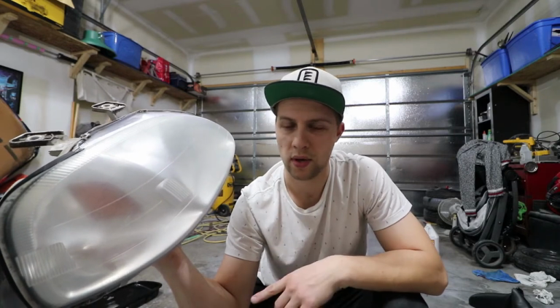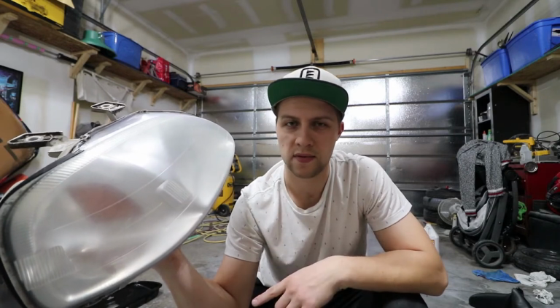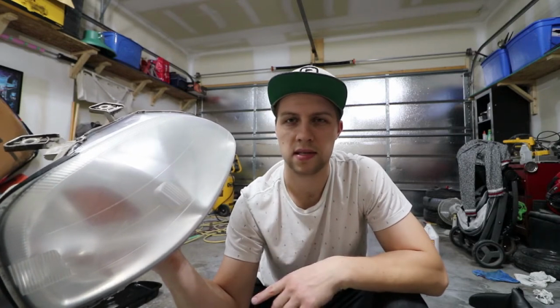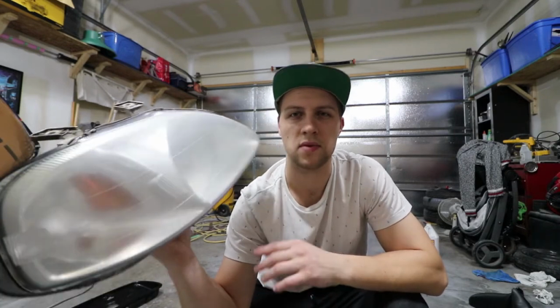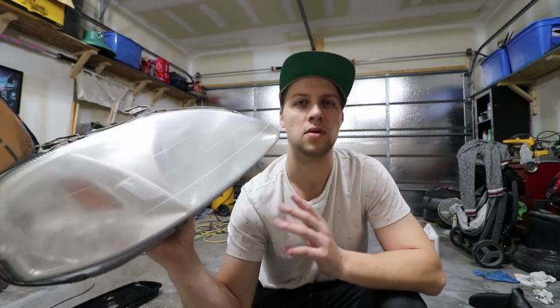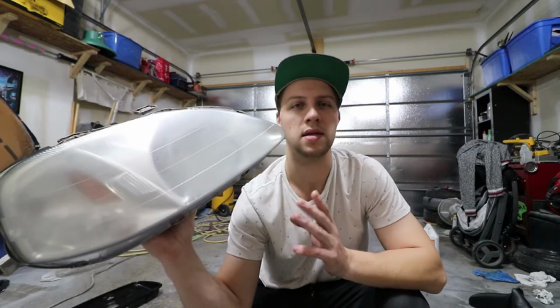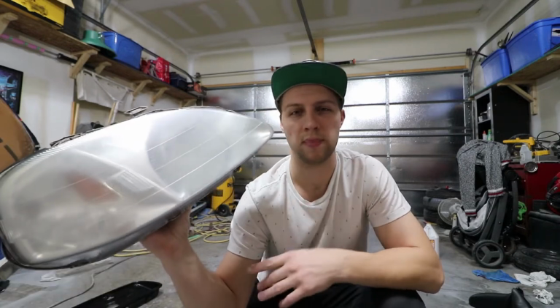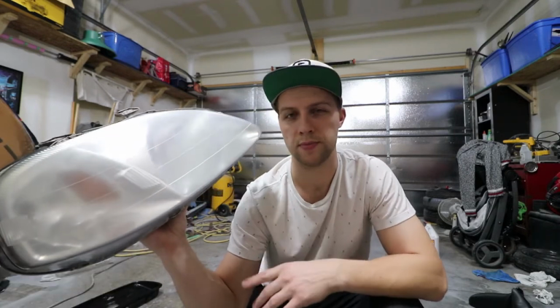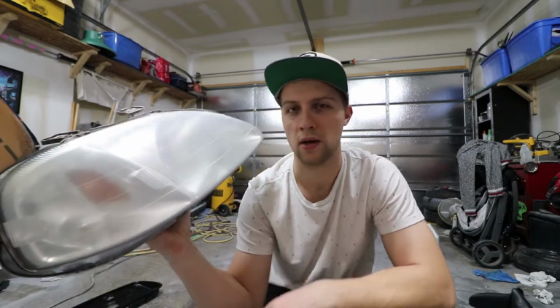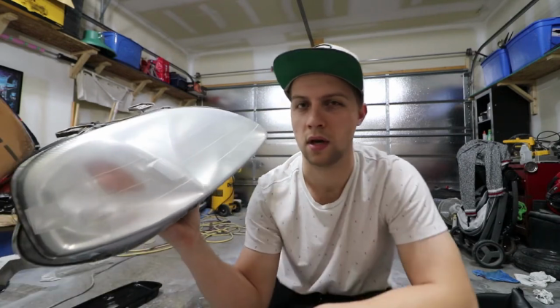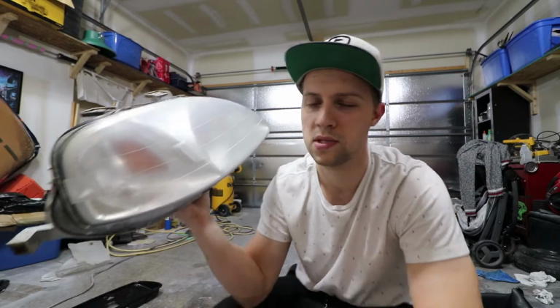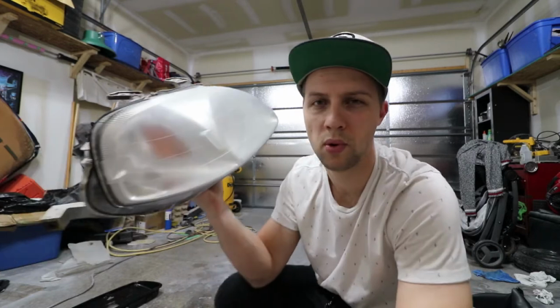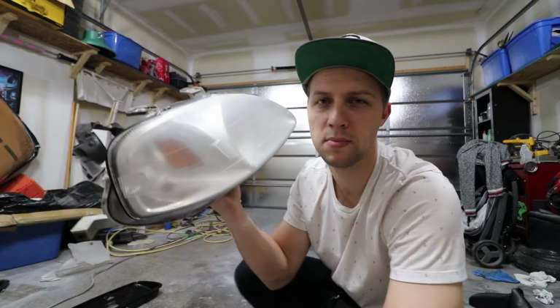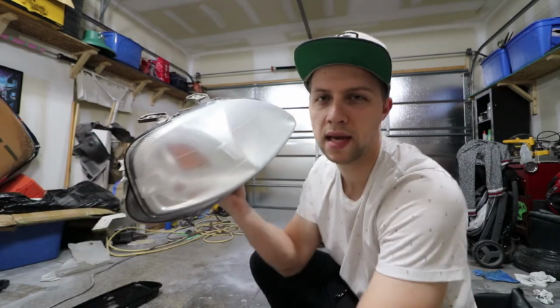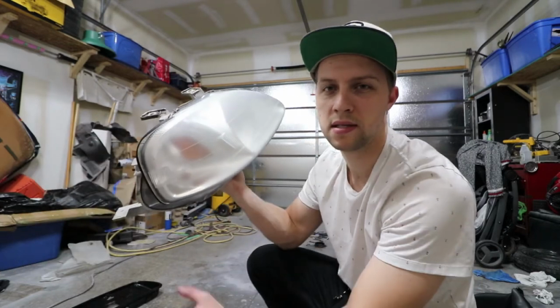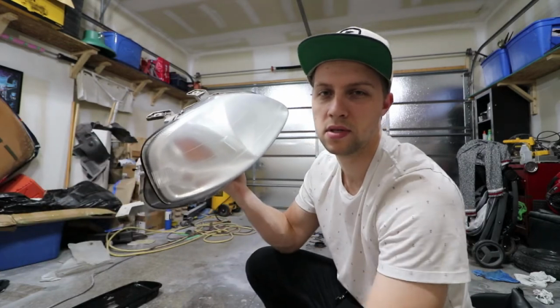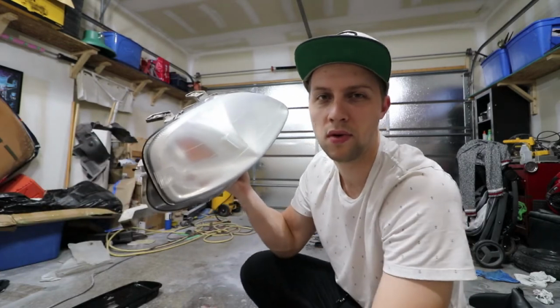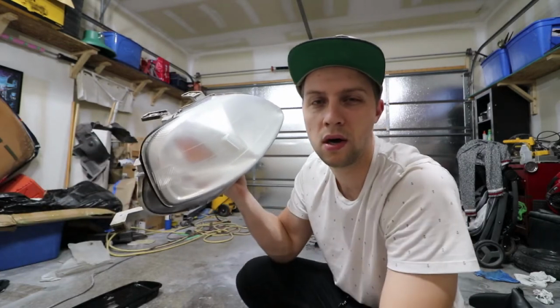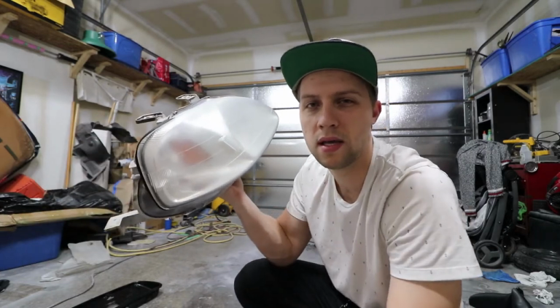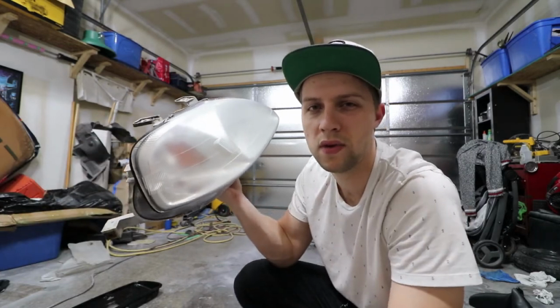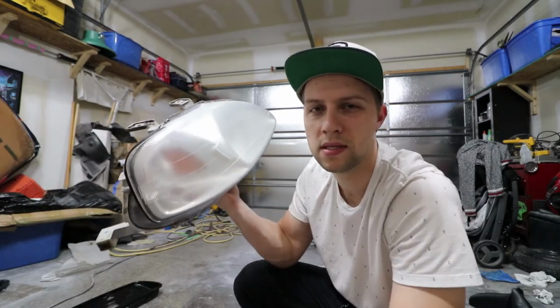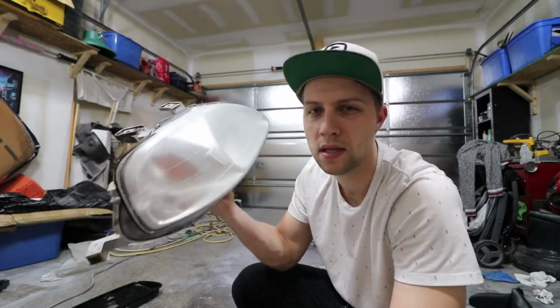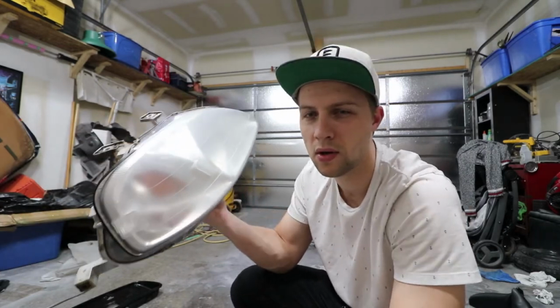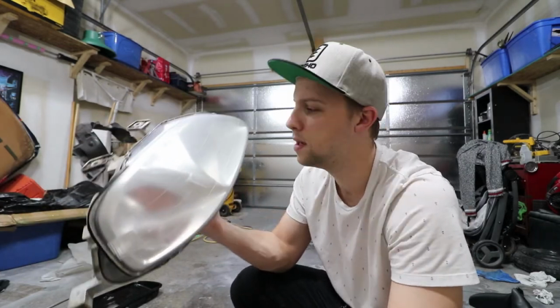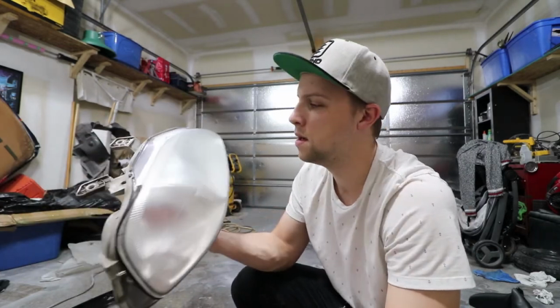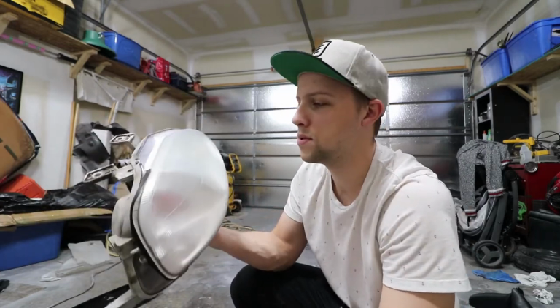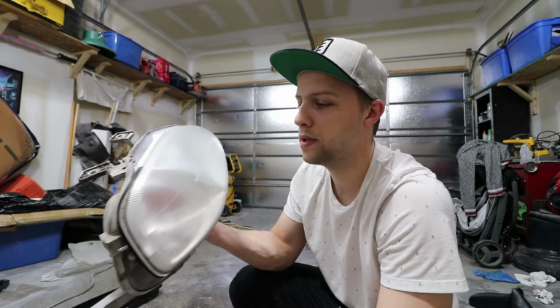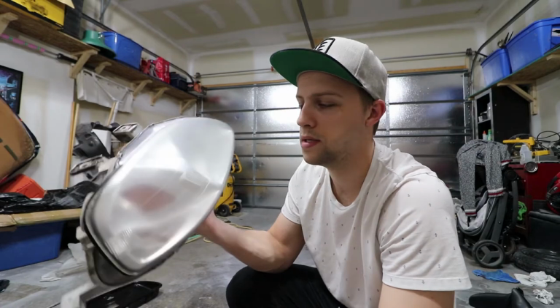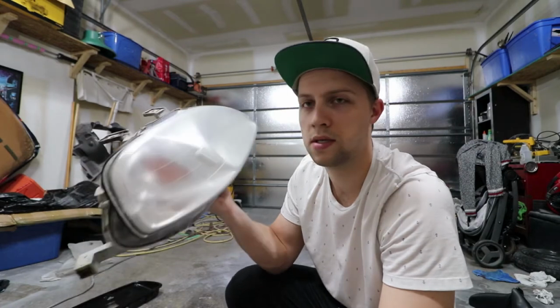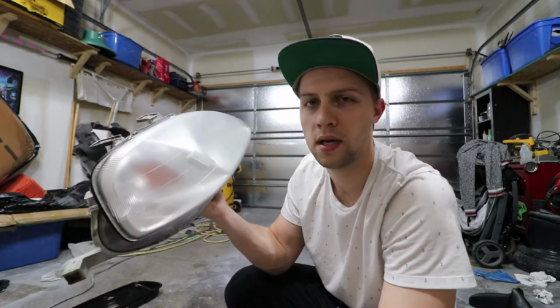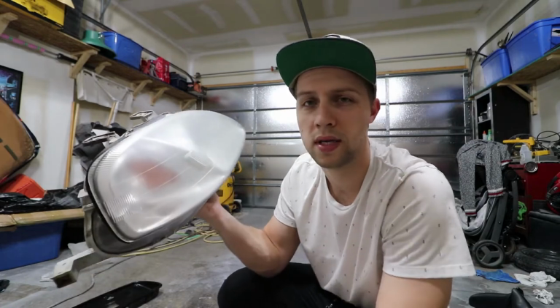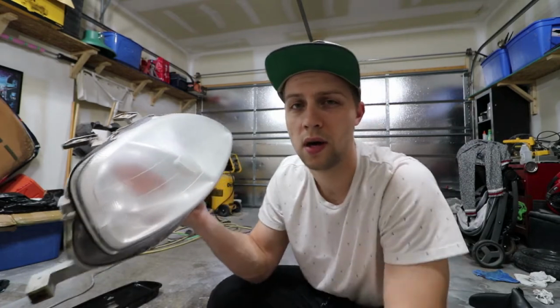Unfortunately we couldn't just leave it at this point, polish it out, and call it quits, because the yellowing and damage would come back twice as fast if we just mounted it back onto the car. So it's important to protect it - we're going to throw on a UV-resistant clear coat that is also non-yellowing.